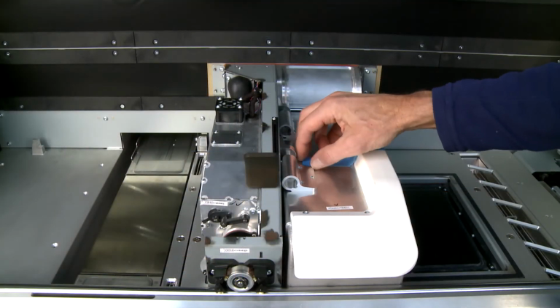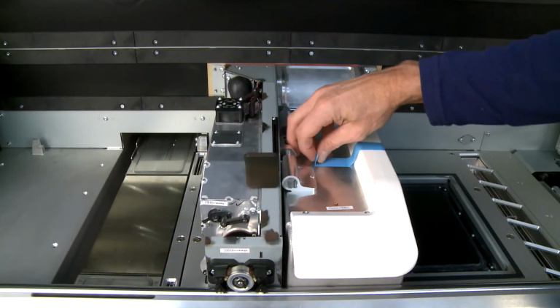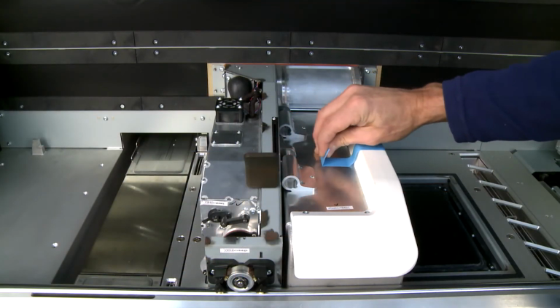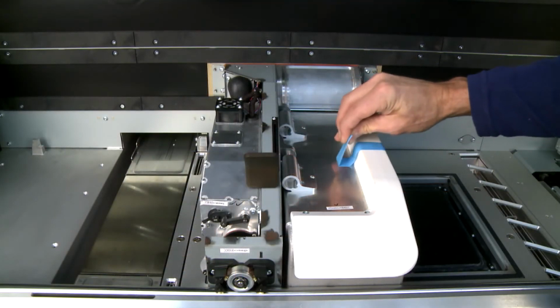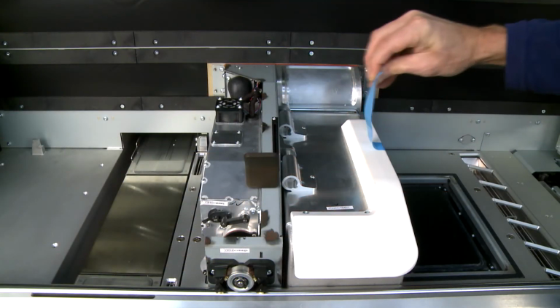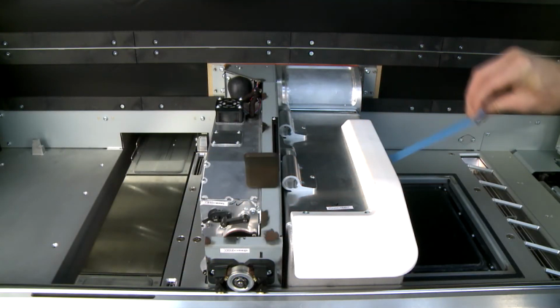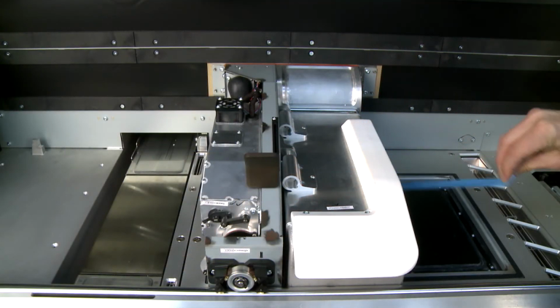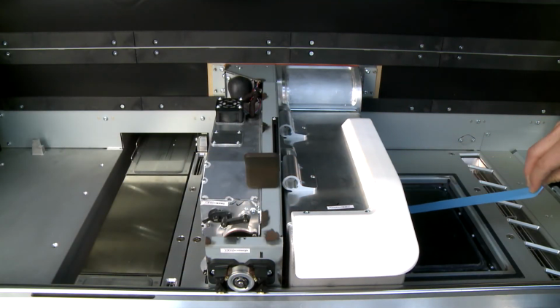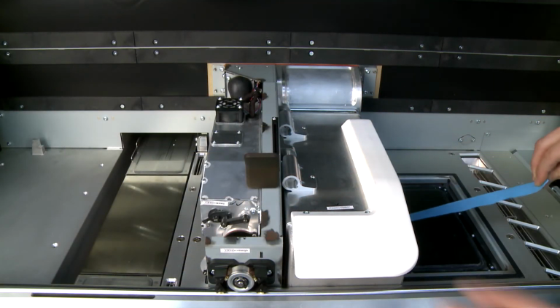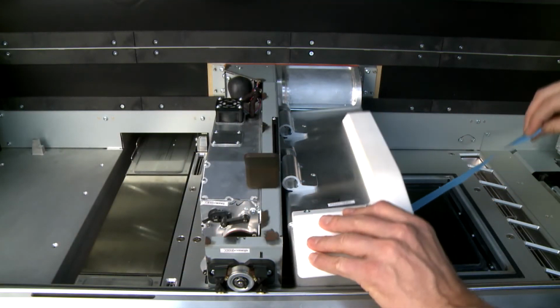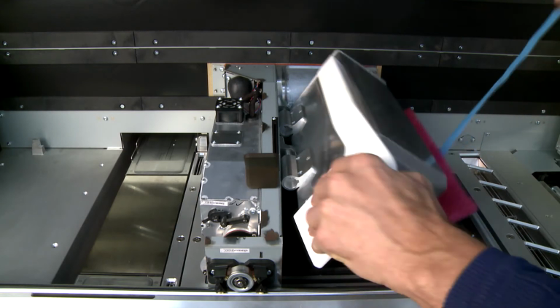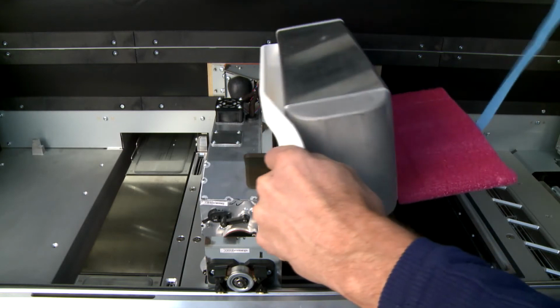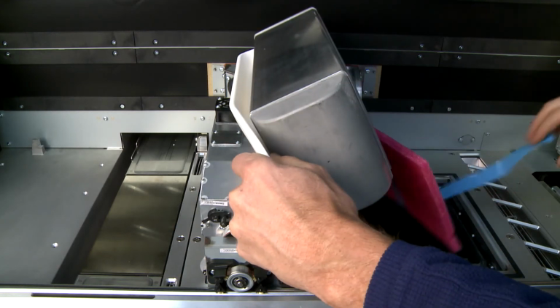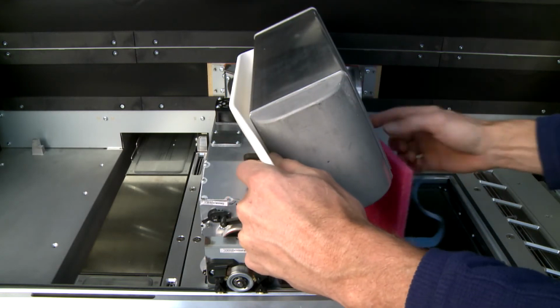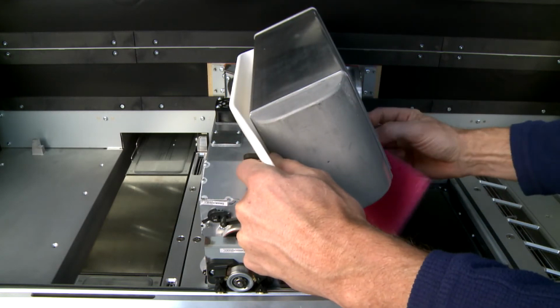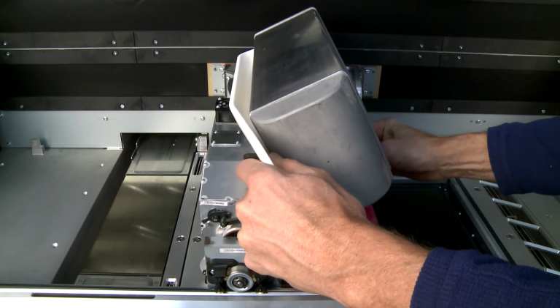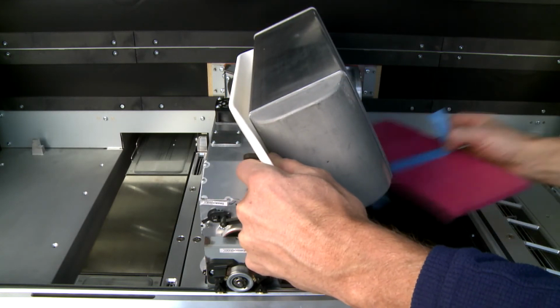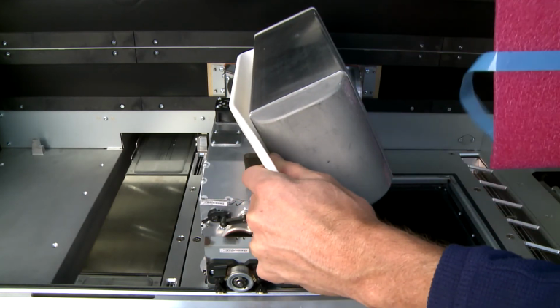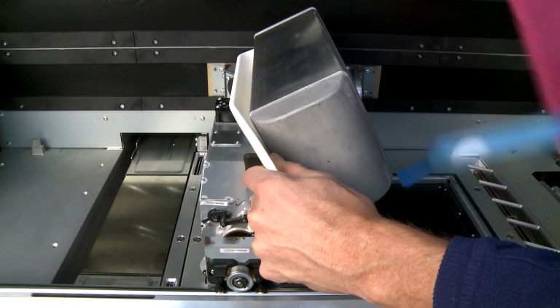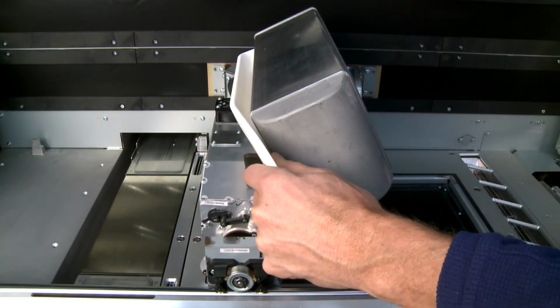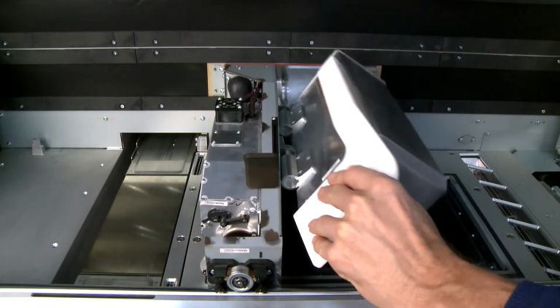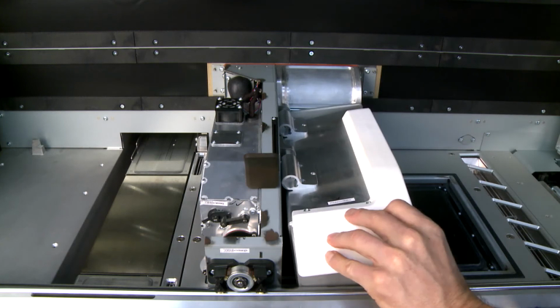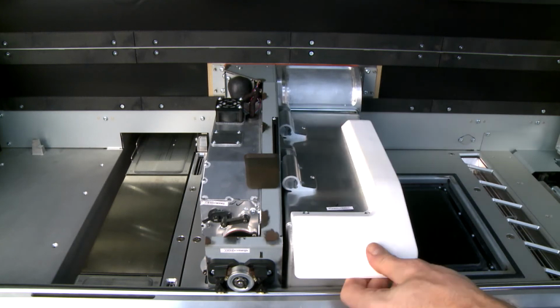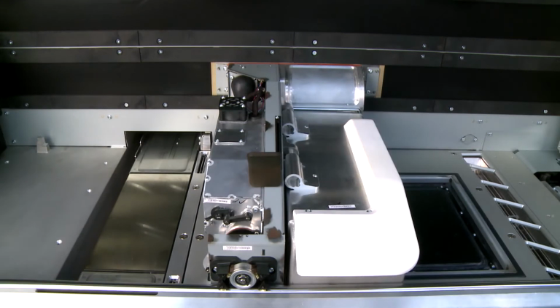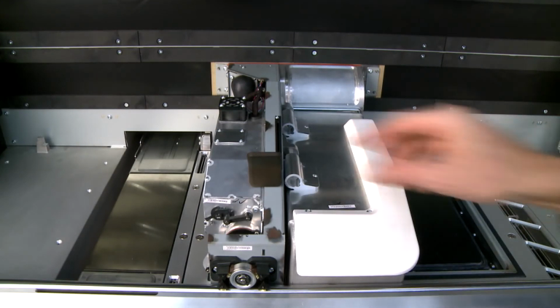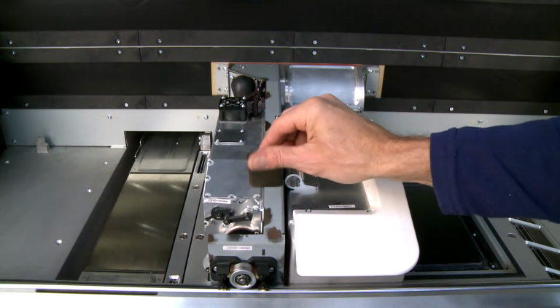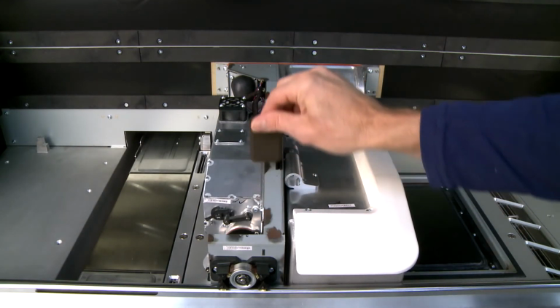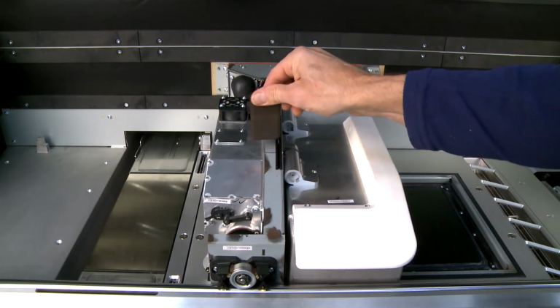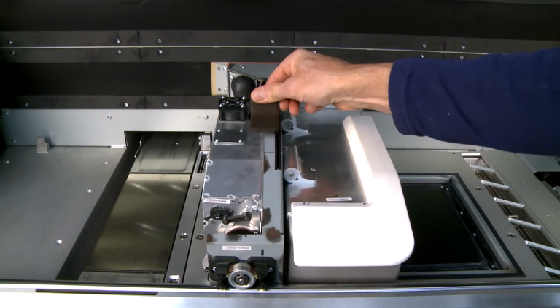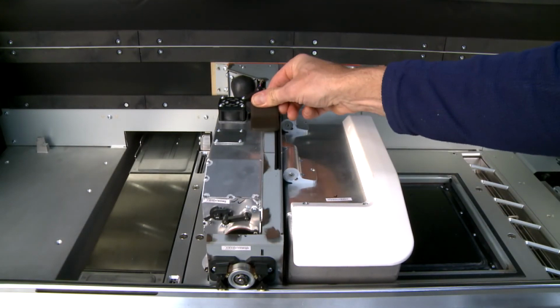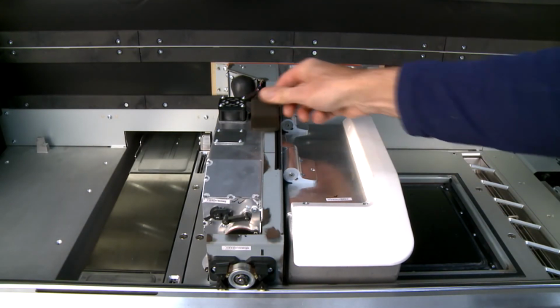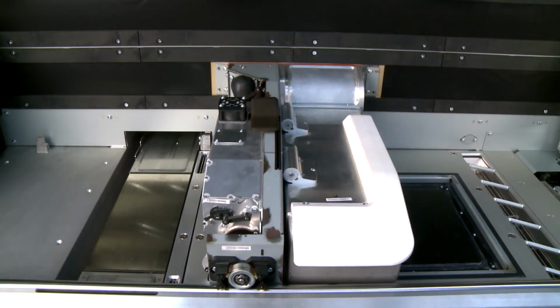Rotate and lock the lamp into place, then remove all foam and tape from the lamp. Push to close the lamp release handle and connect the lamp module to the printer.